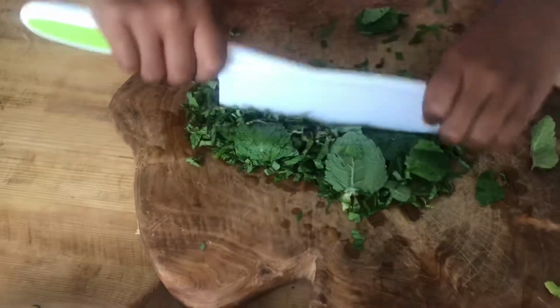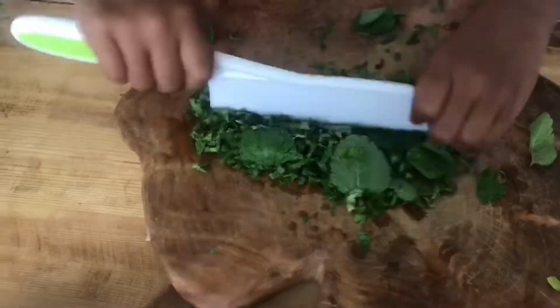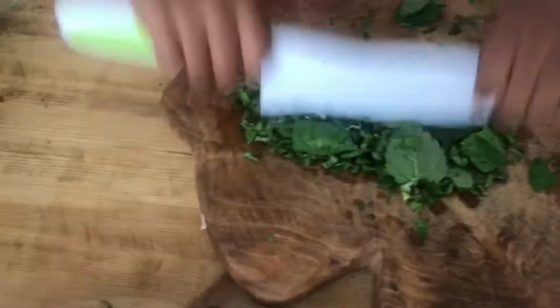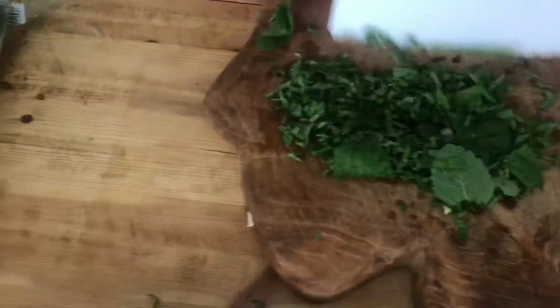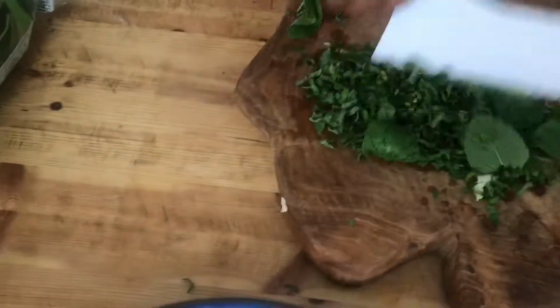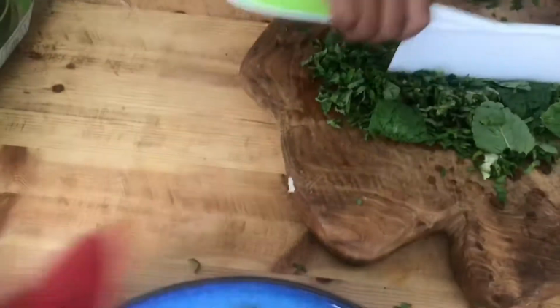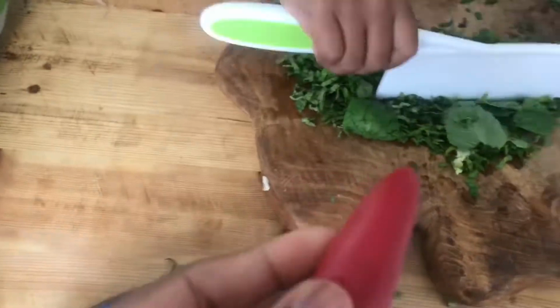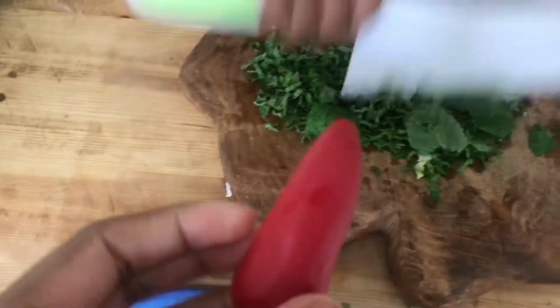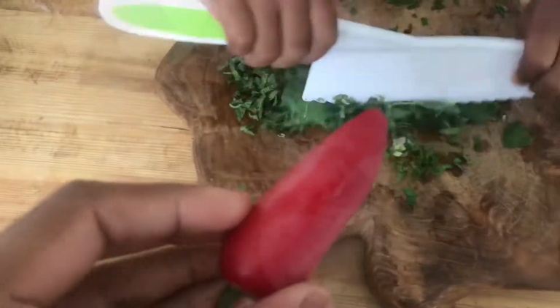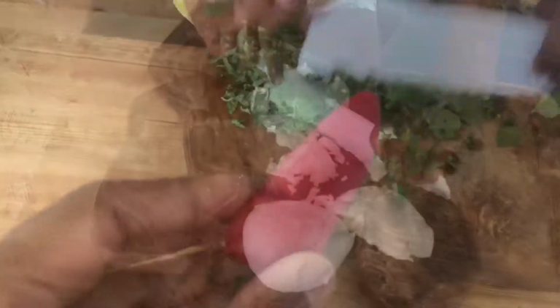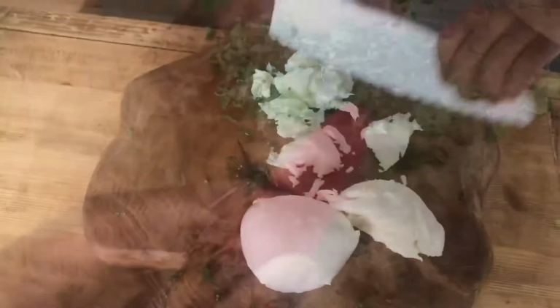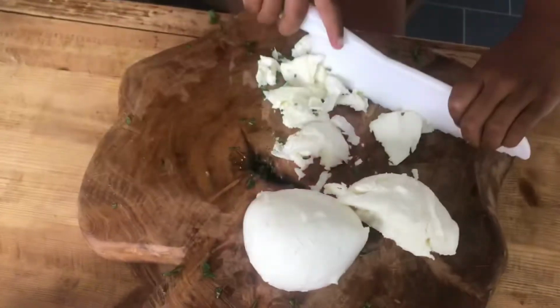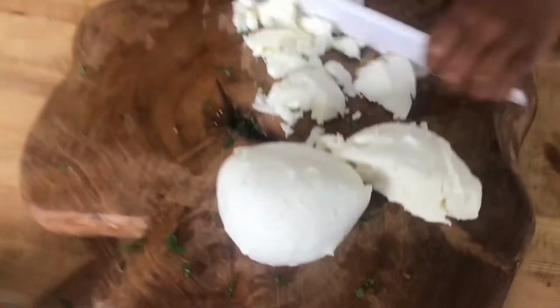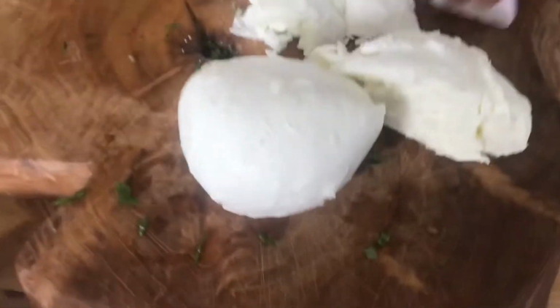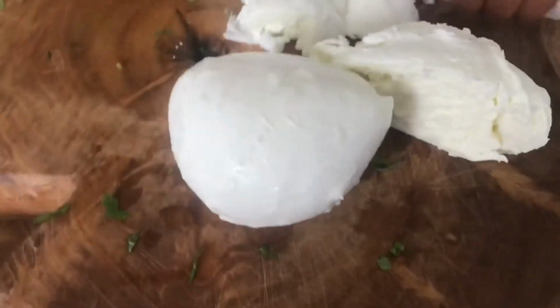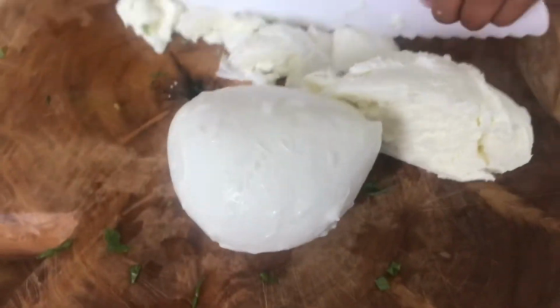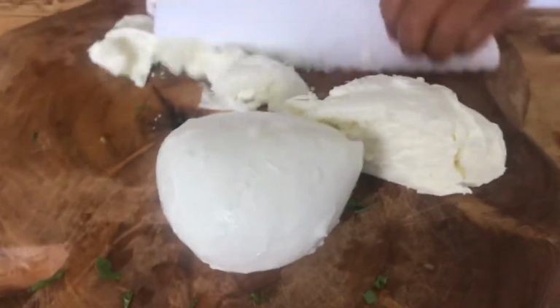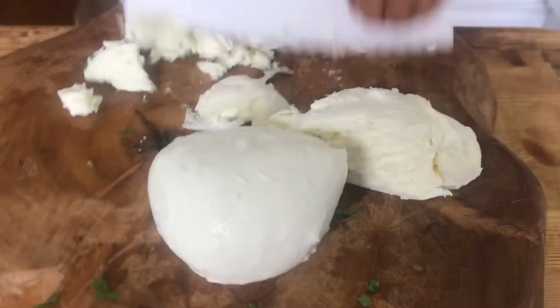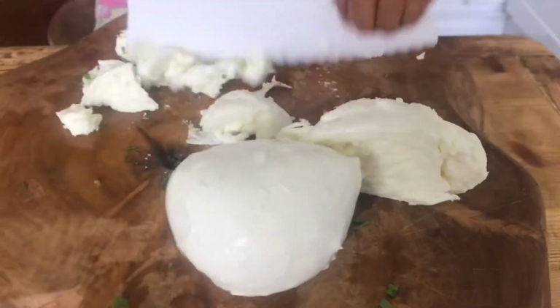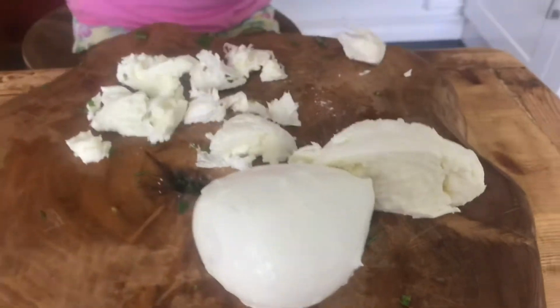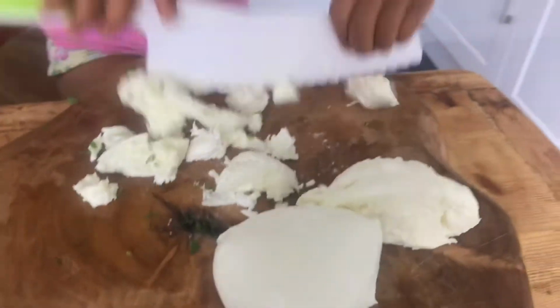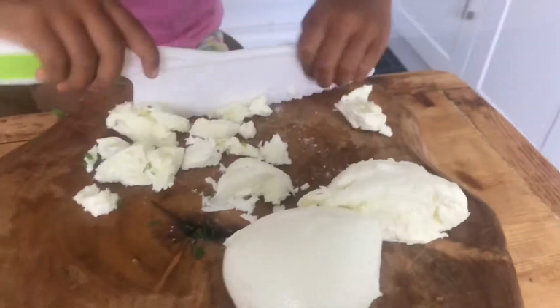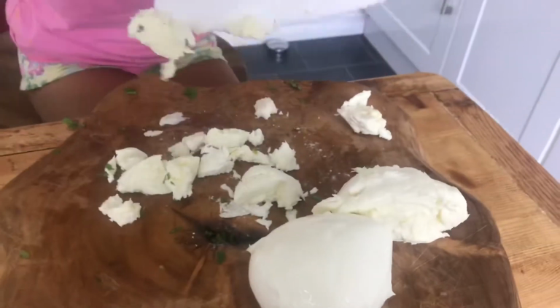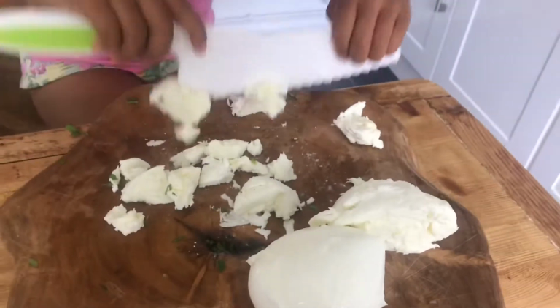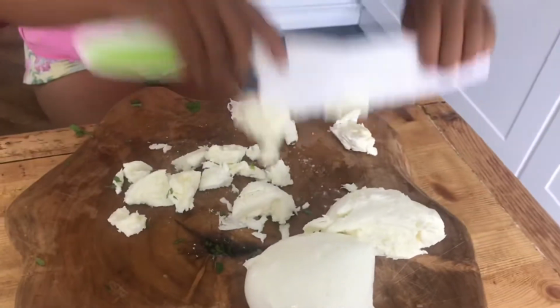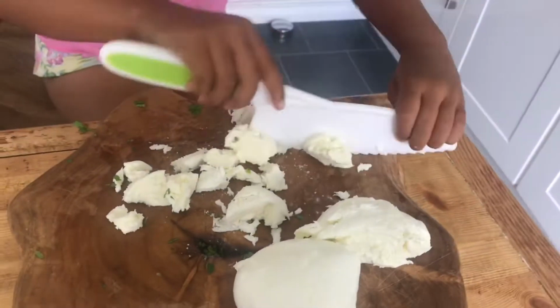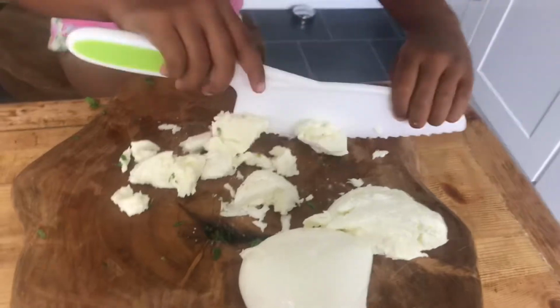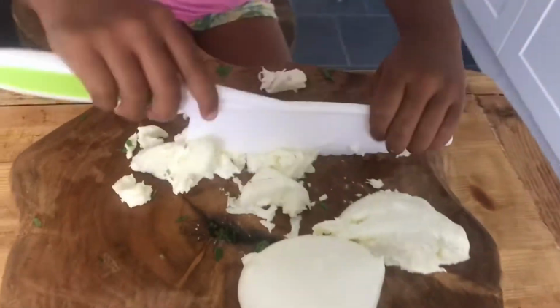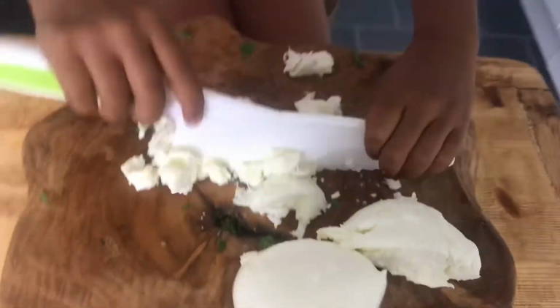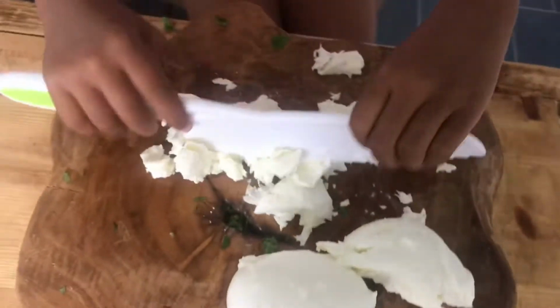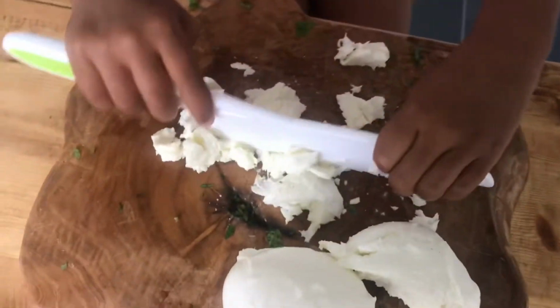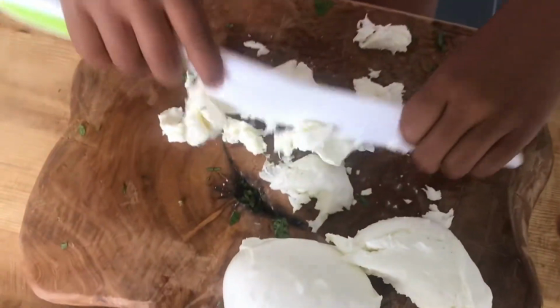We're going to chop a little bit of chili as well — I'm going to chop it green. So what's this cheese called, Persia? Santa for Serena.